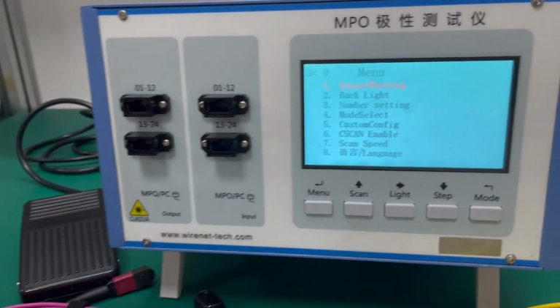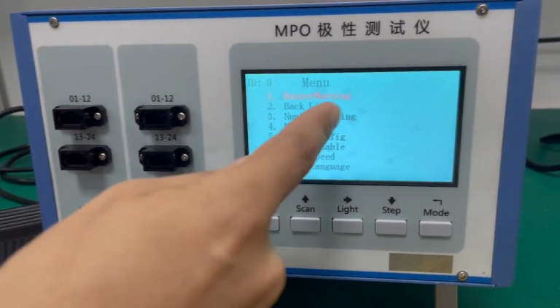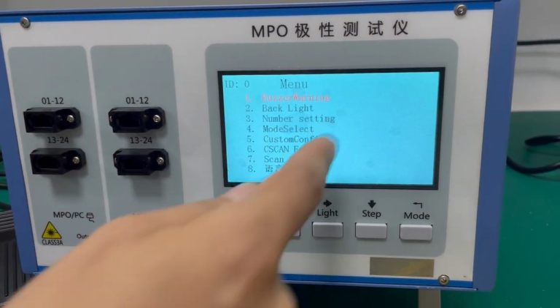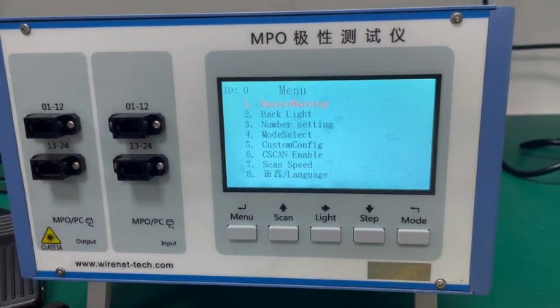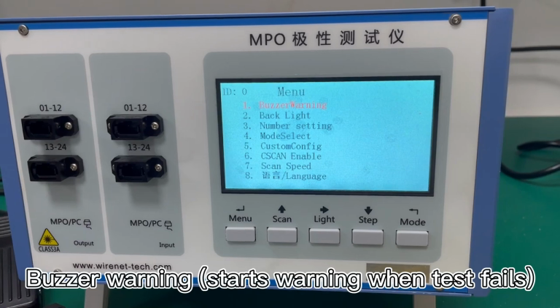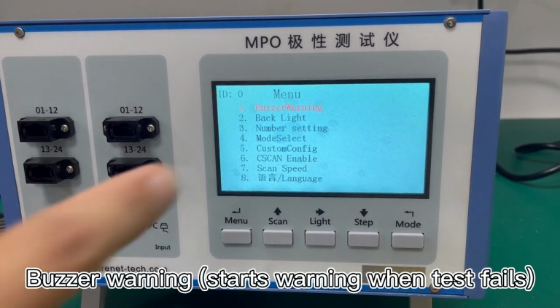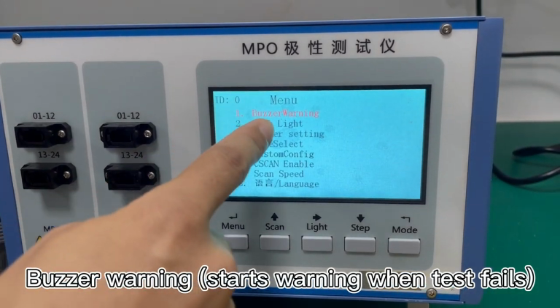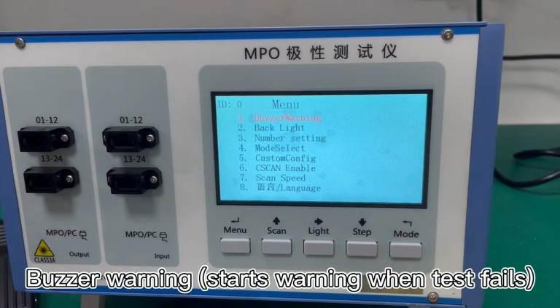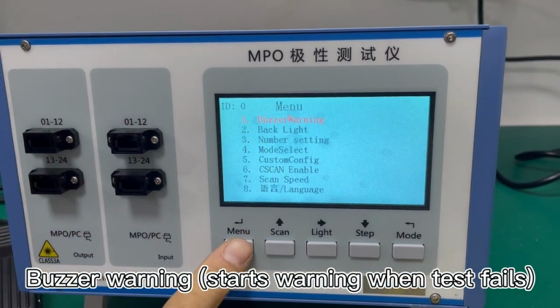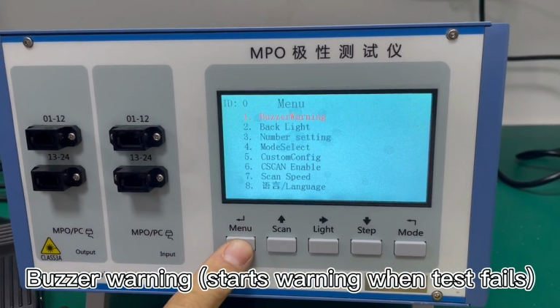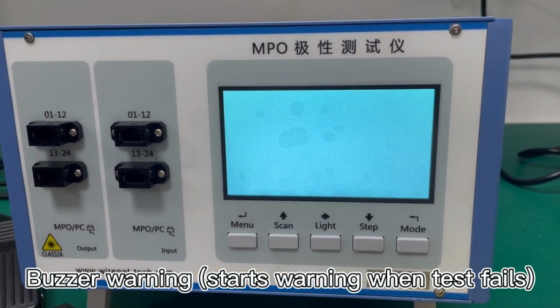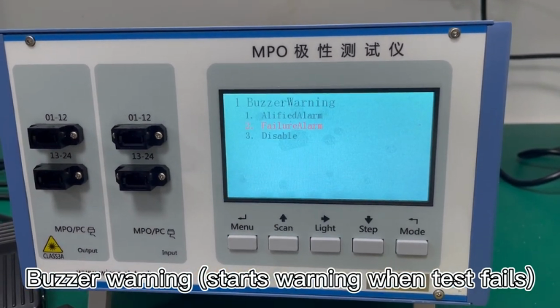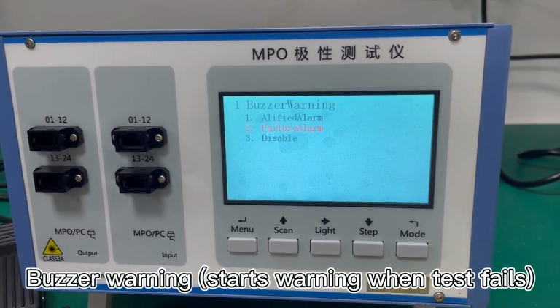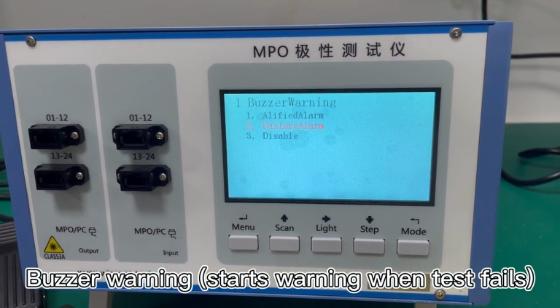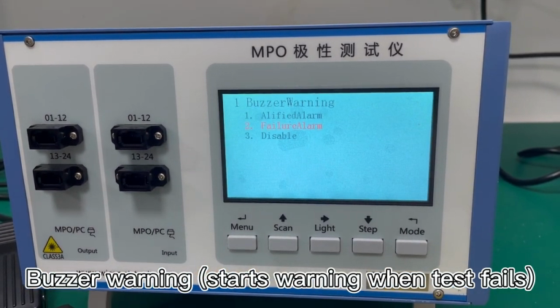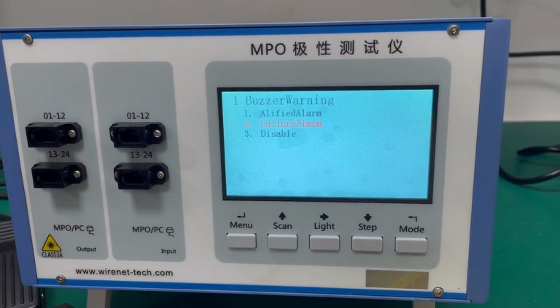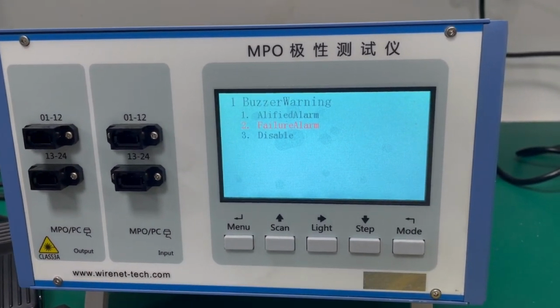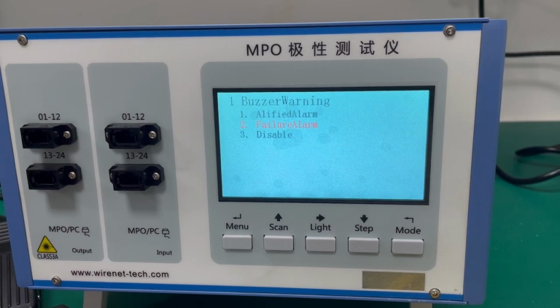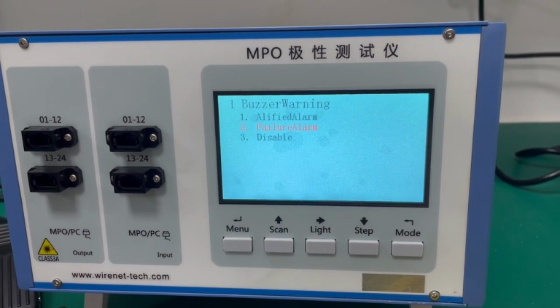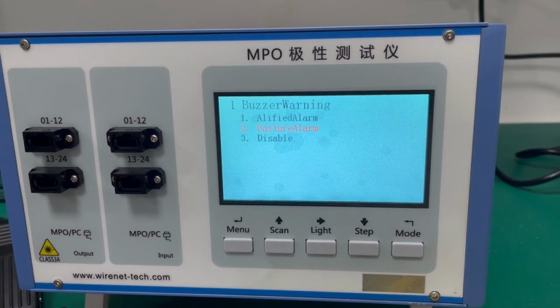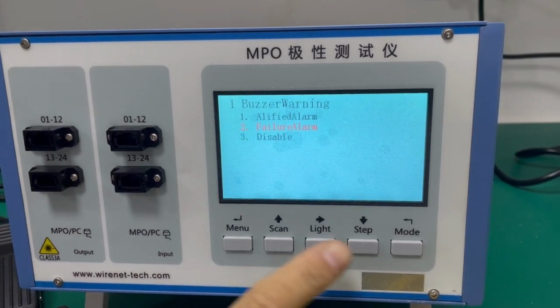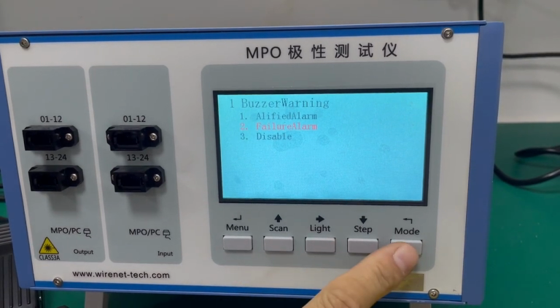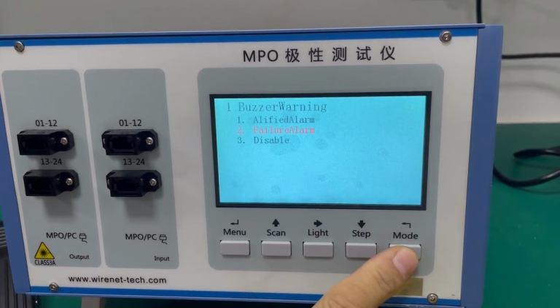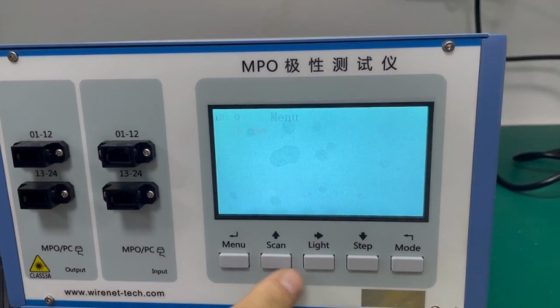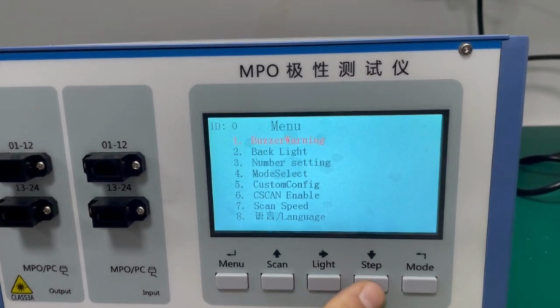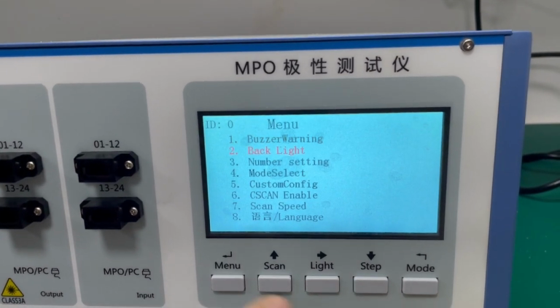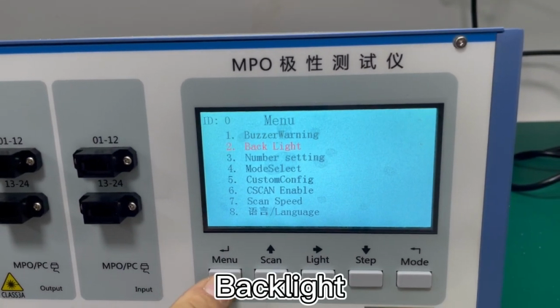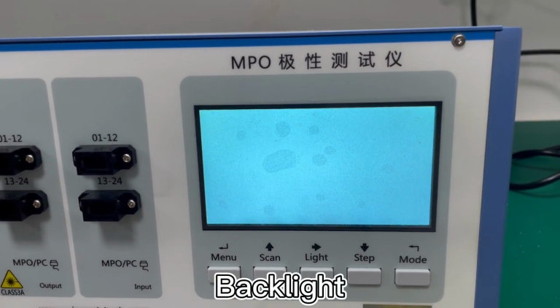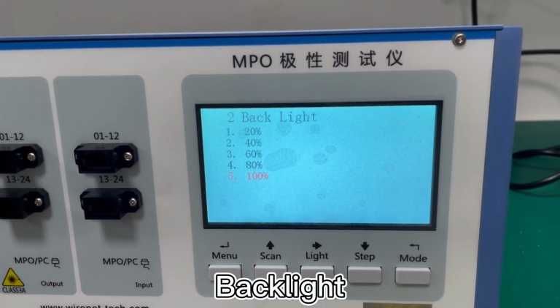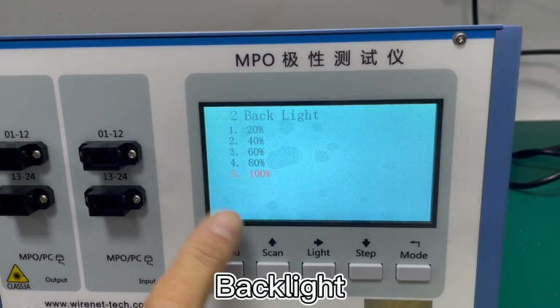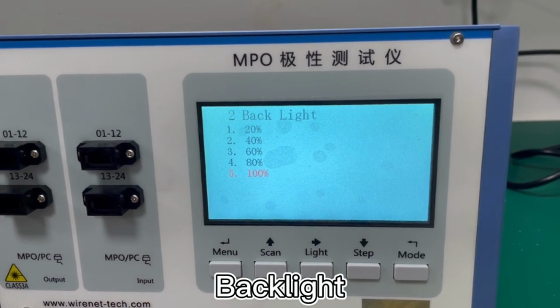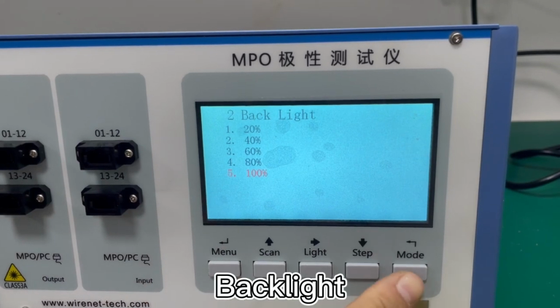We will show you the different functions of this. First, the buzzer warning is for alarm. And the second is for the backlight — the backlight percentage.